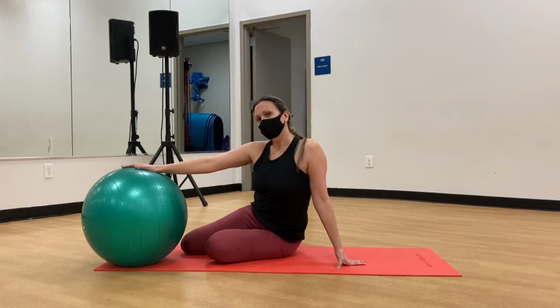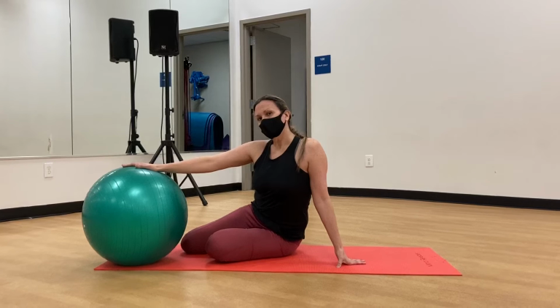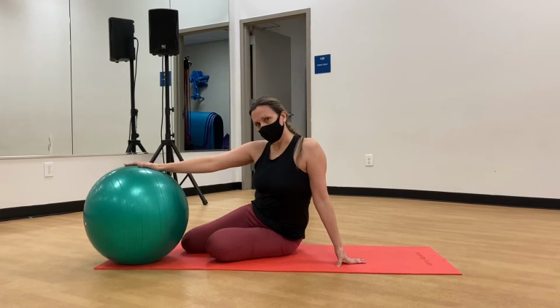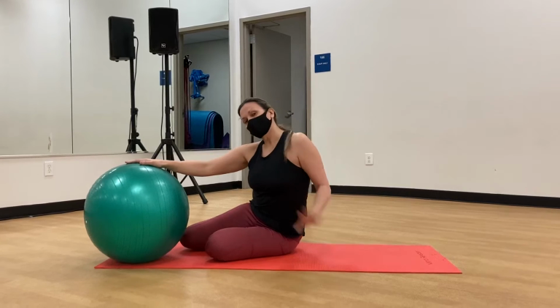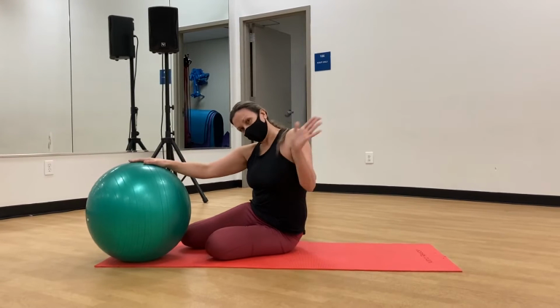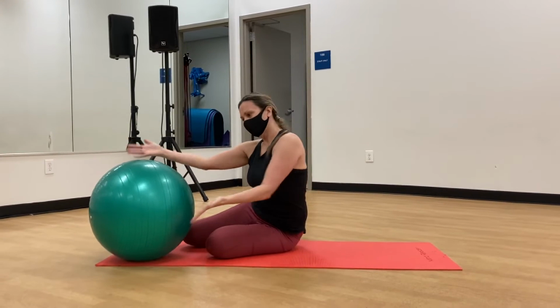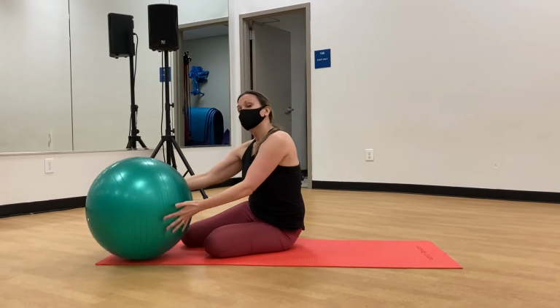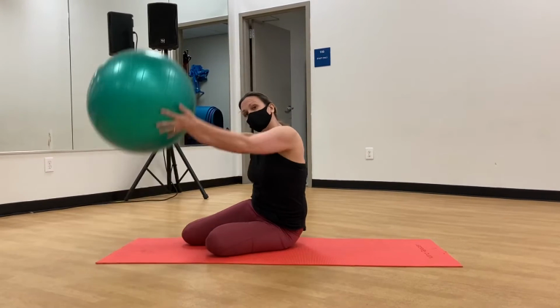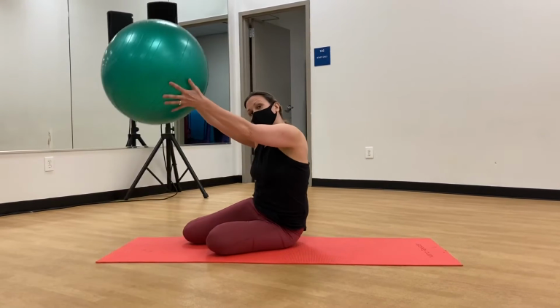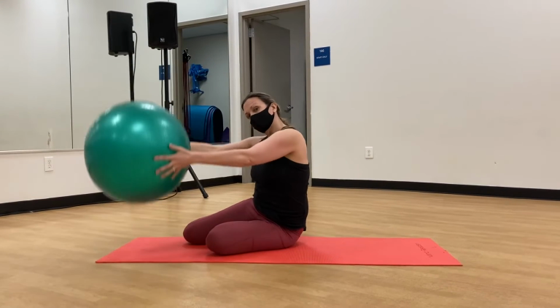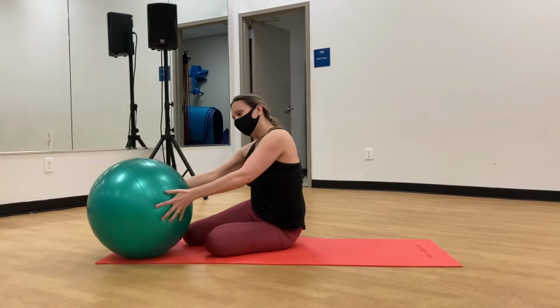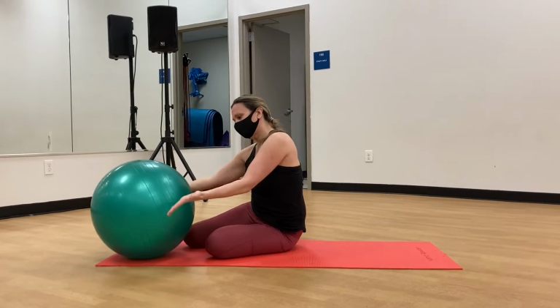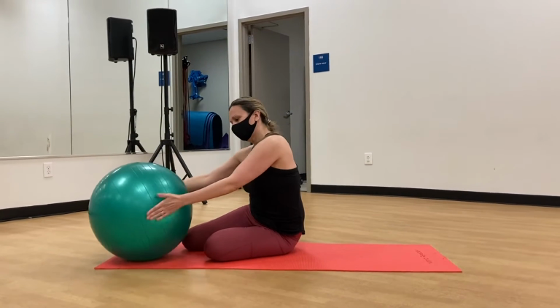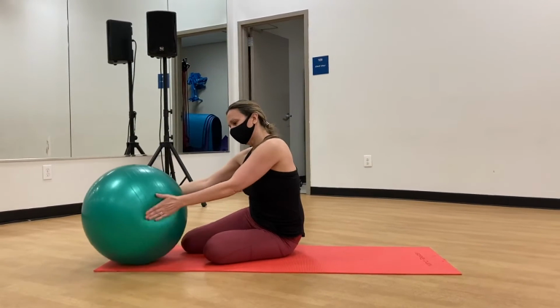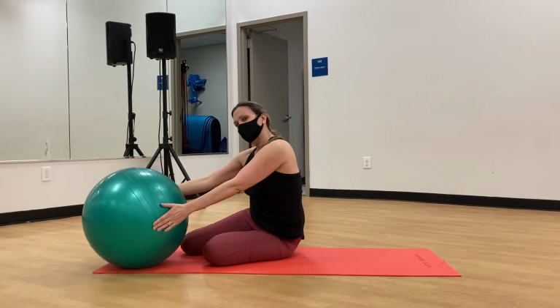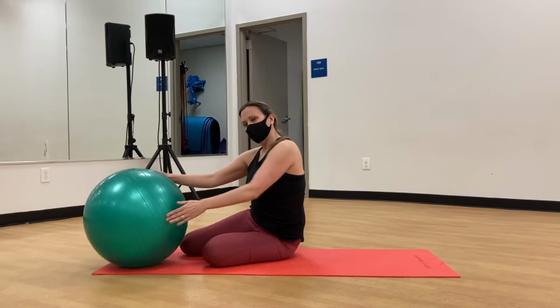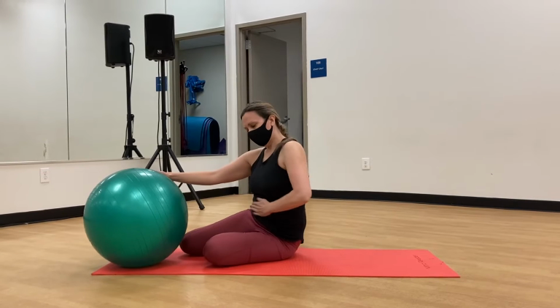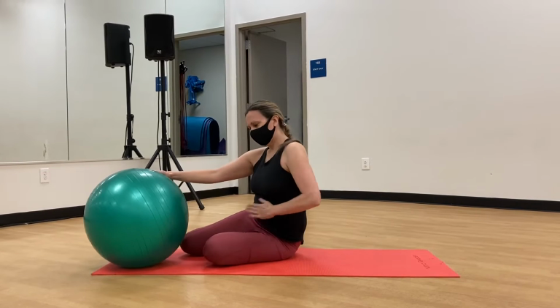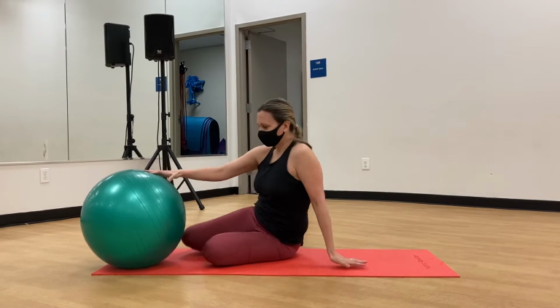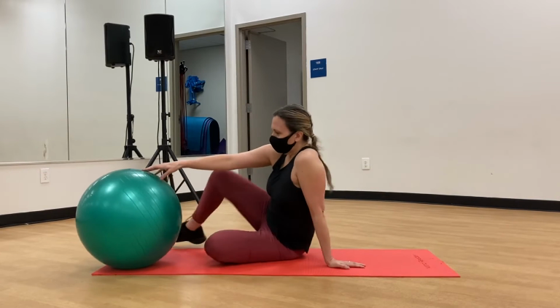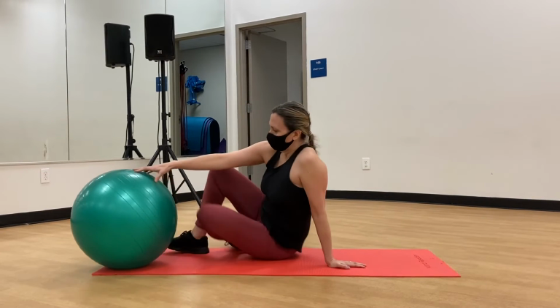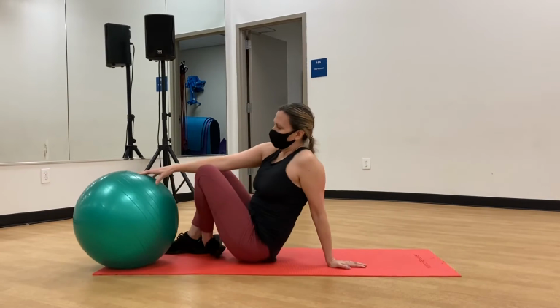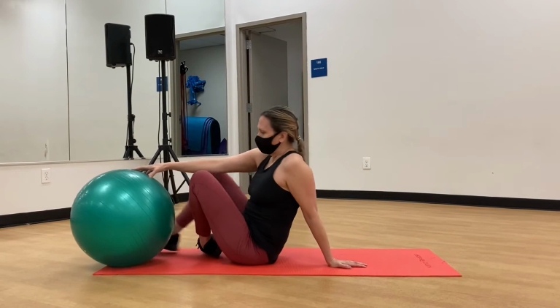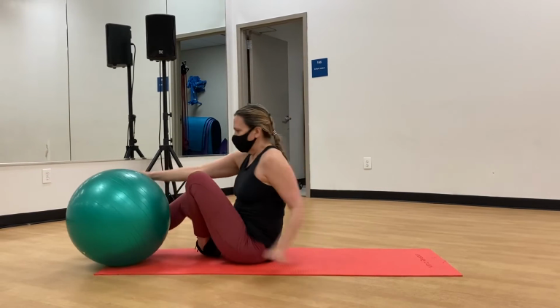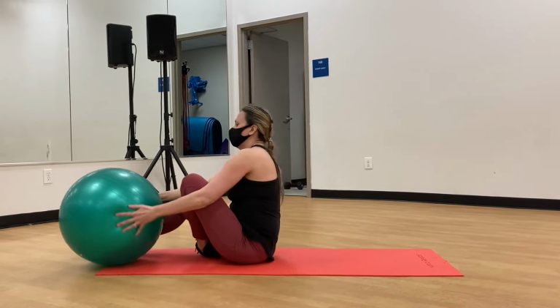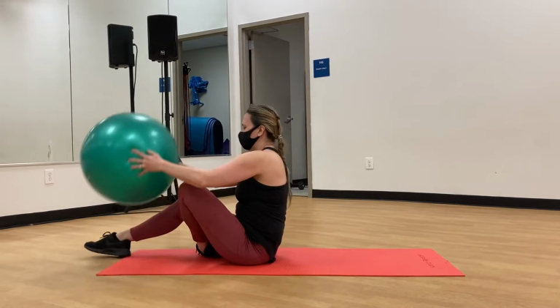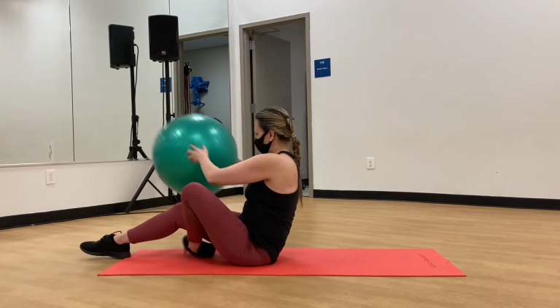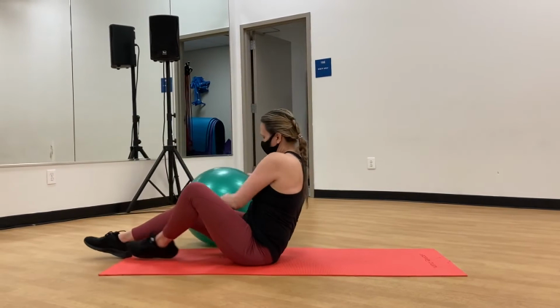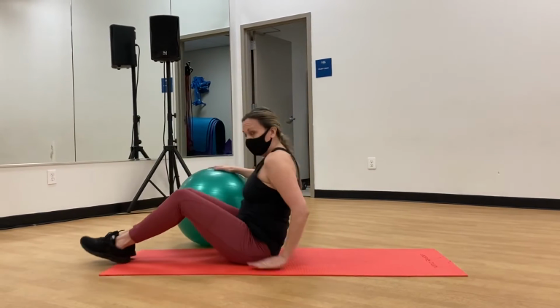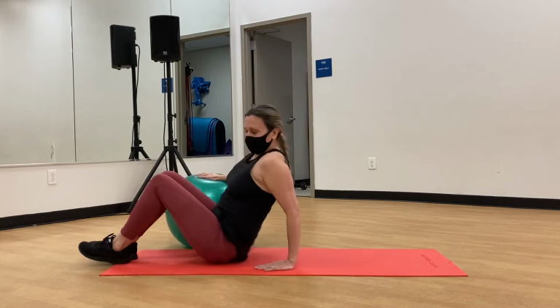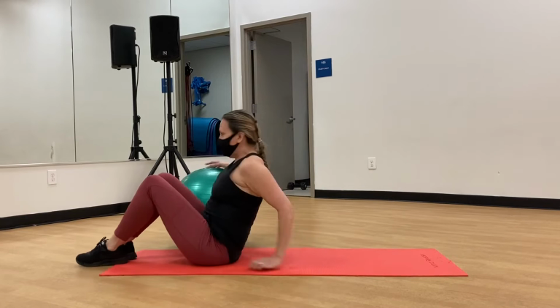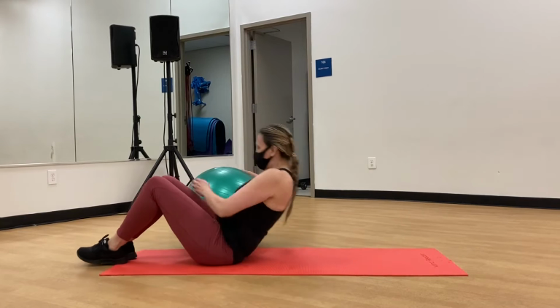Hi, it's Stacy Wesley from the Fulton County Y. Today I have a smaller sized stability ball and I'm going to use this to work my lower abdominals.